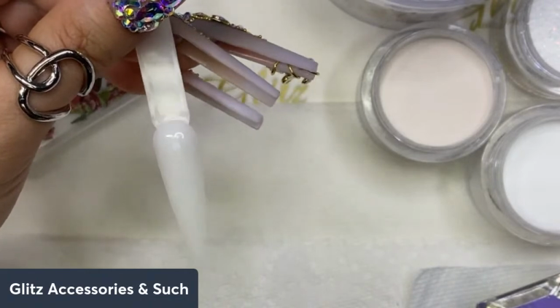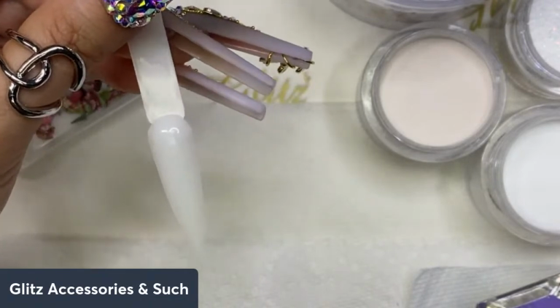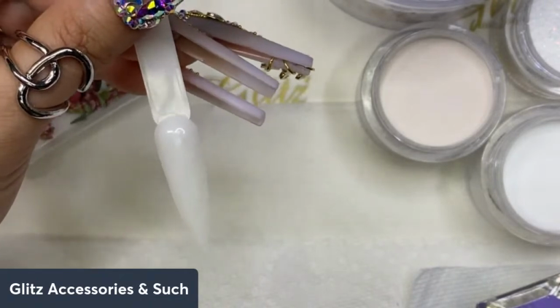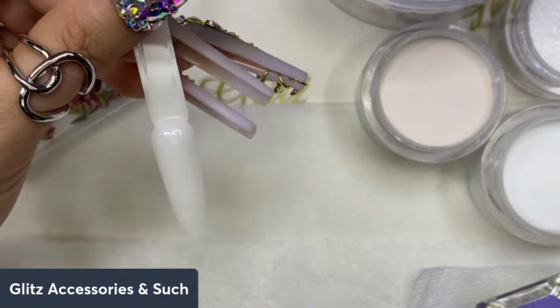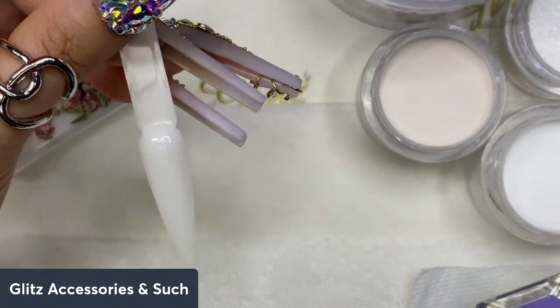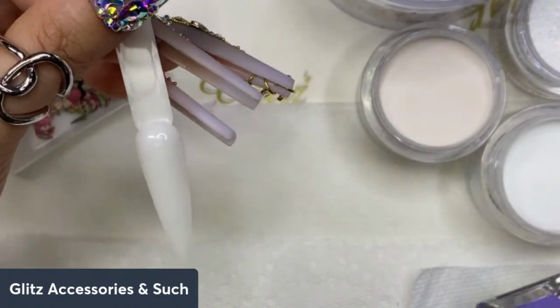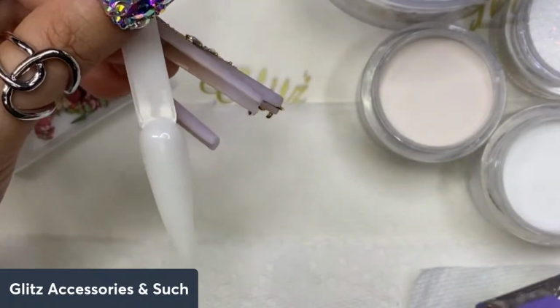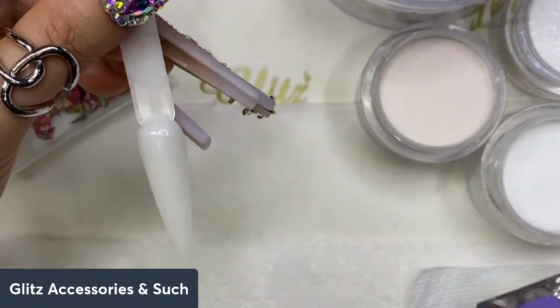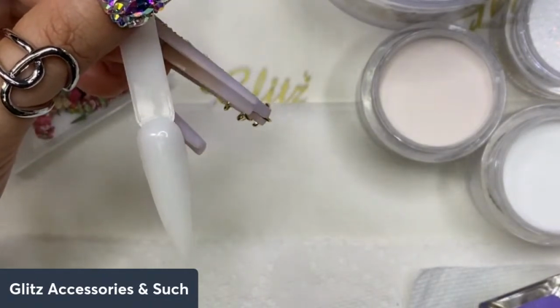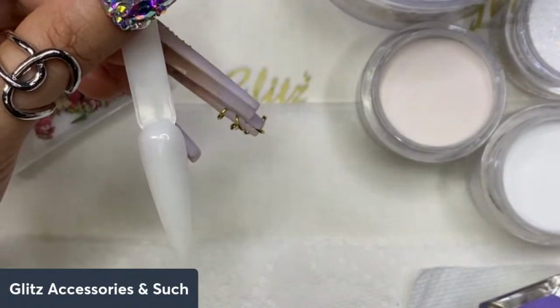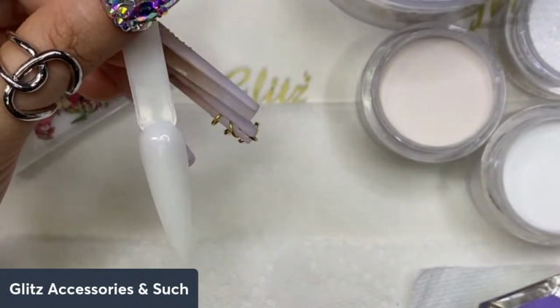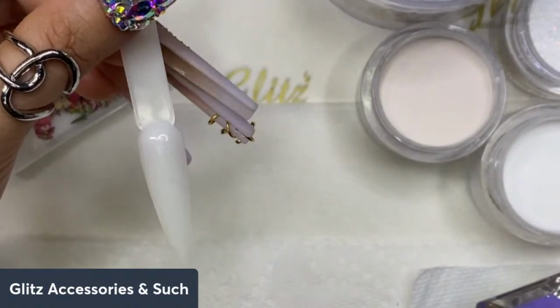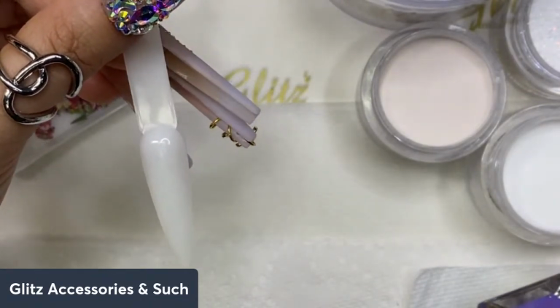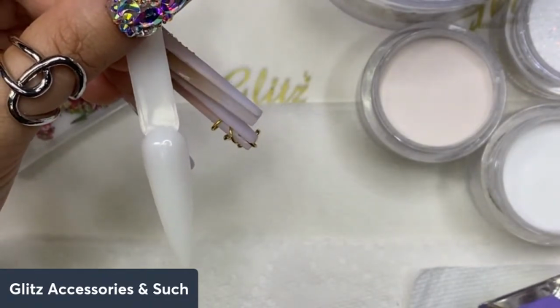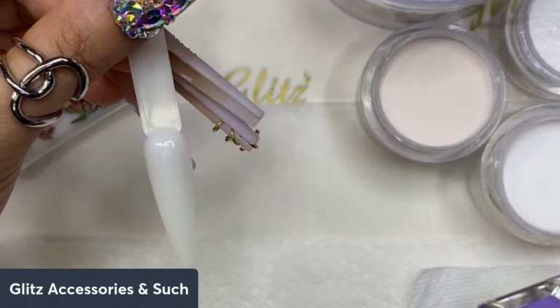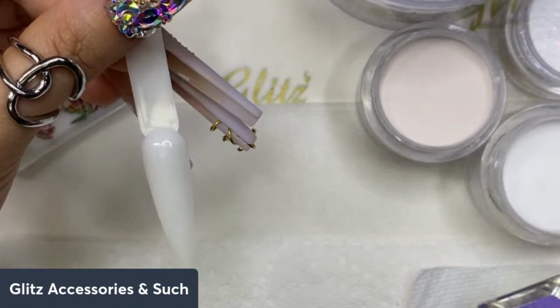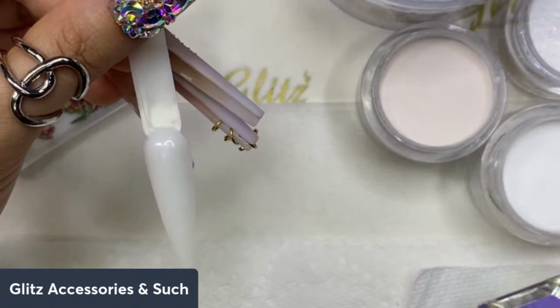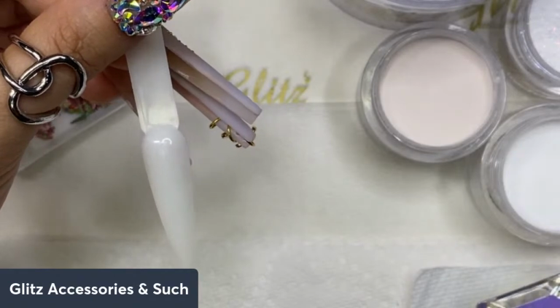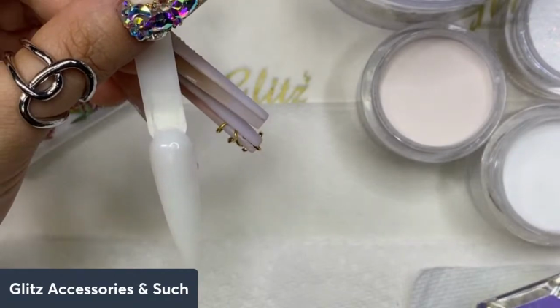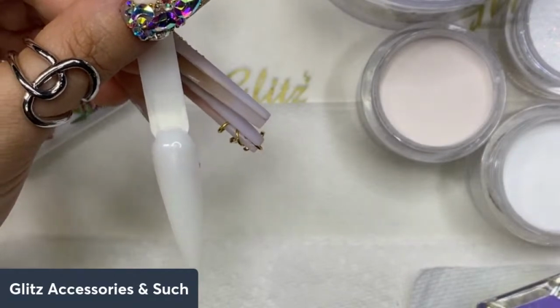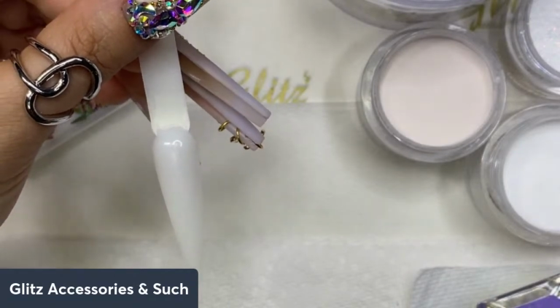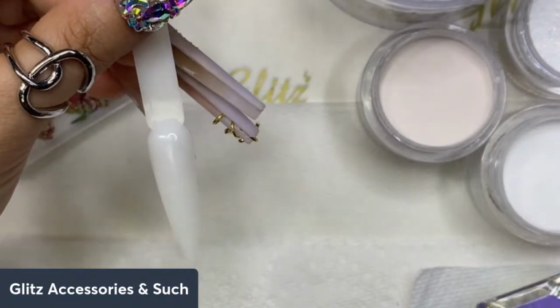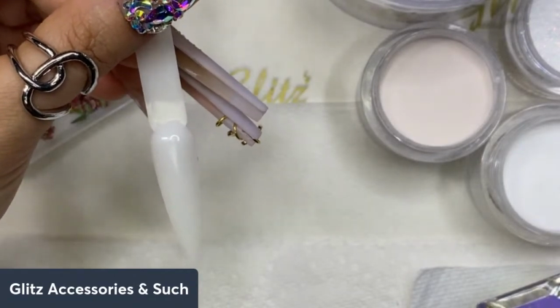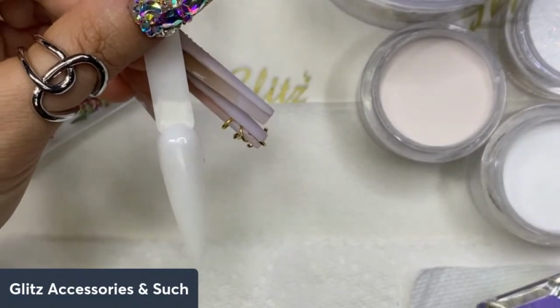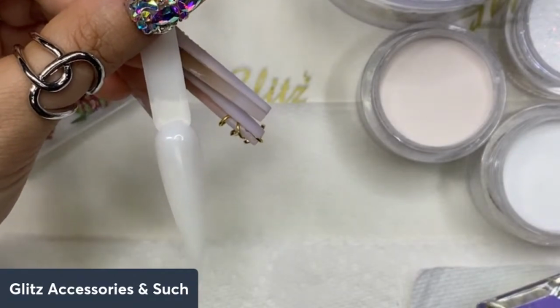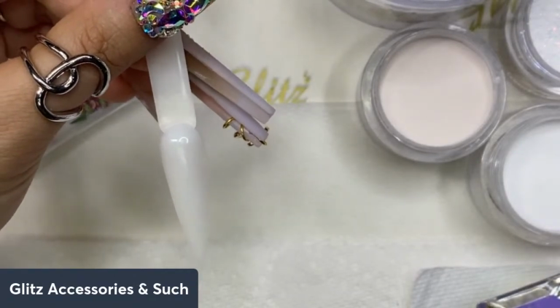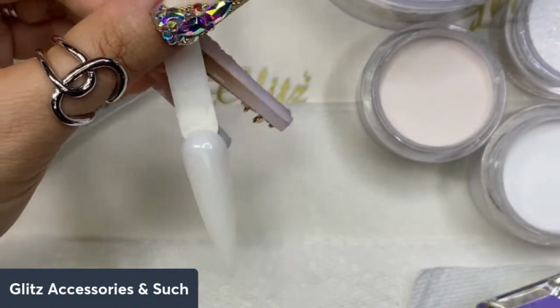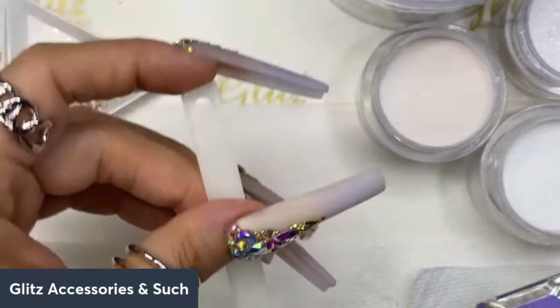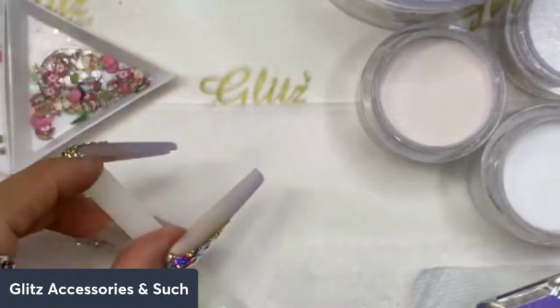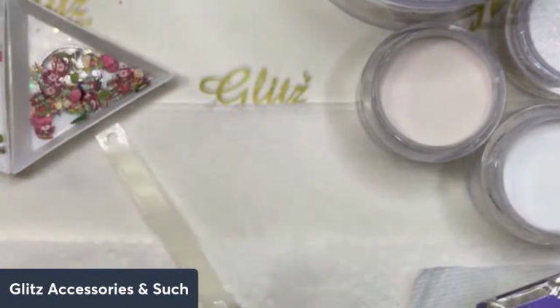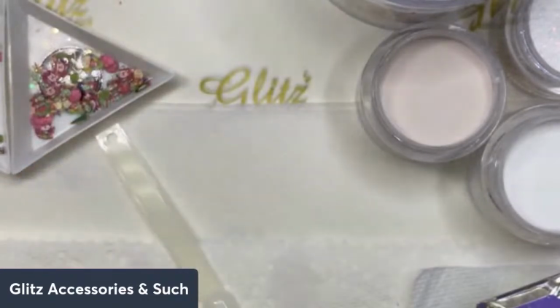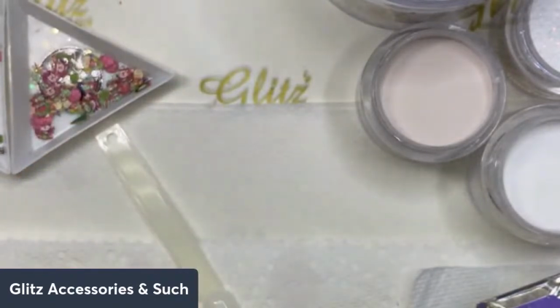I'm going to submerge my brush number 10 into the monomer — give me one second.